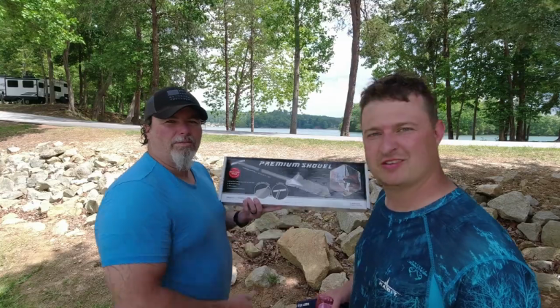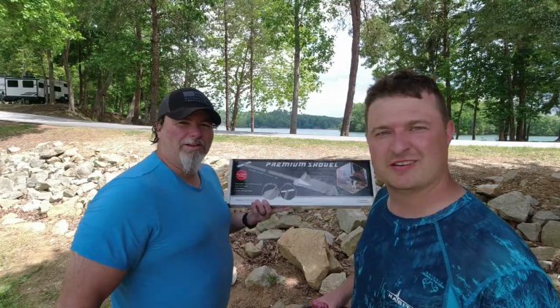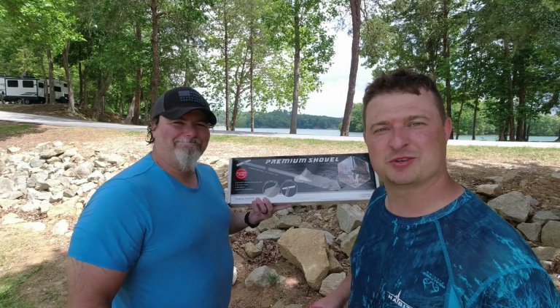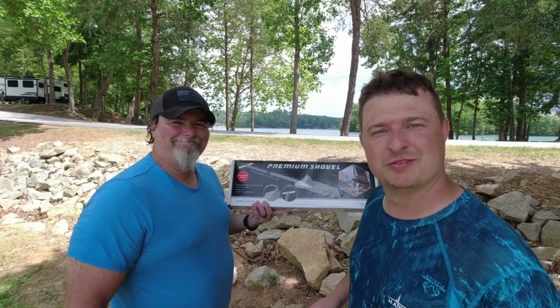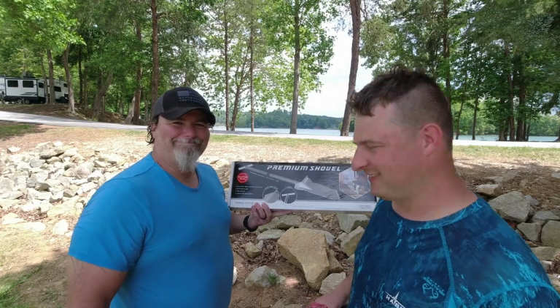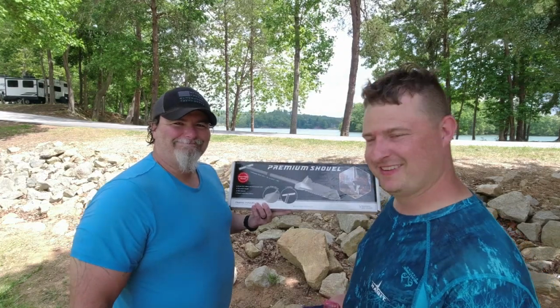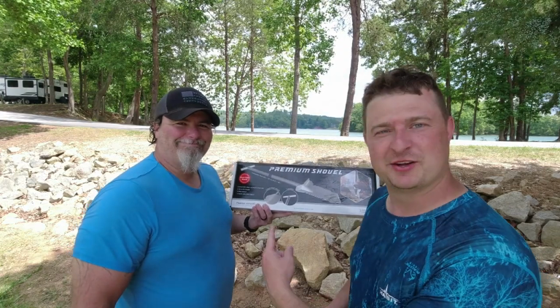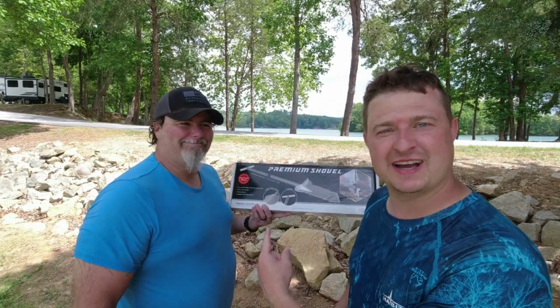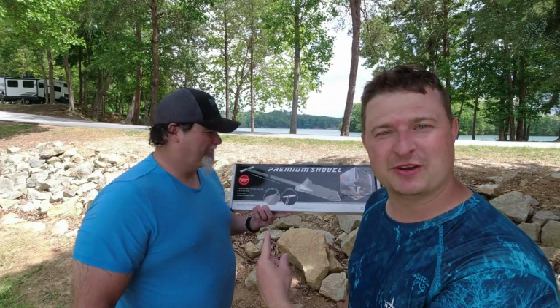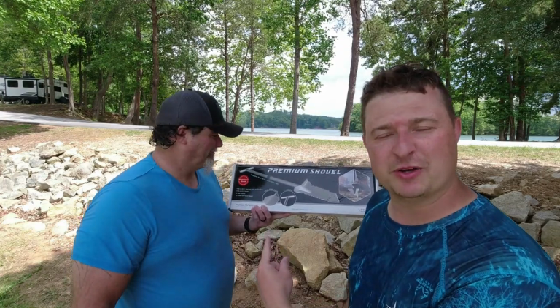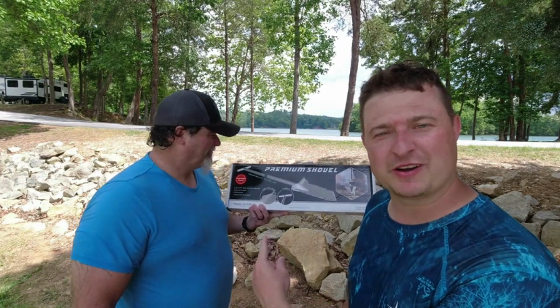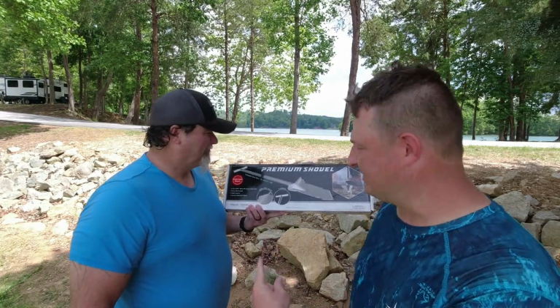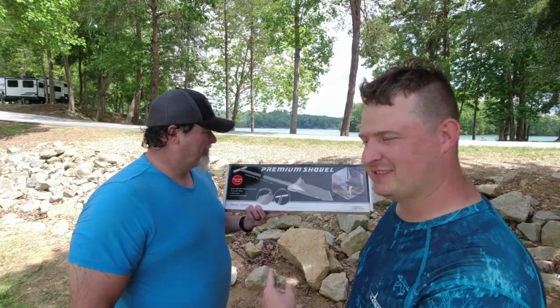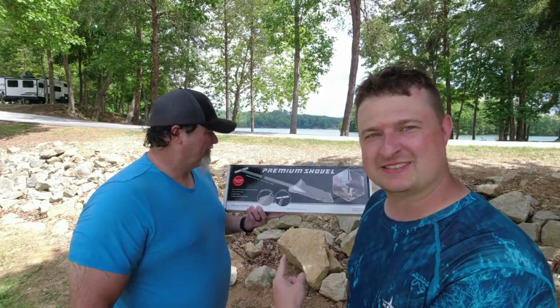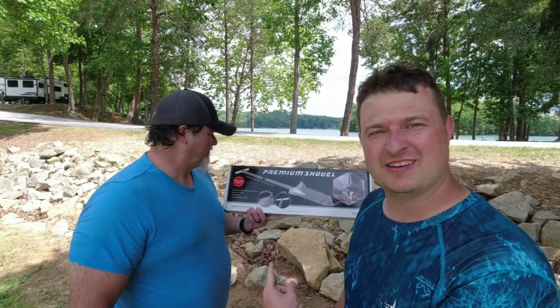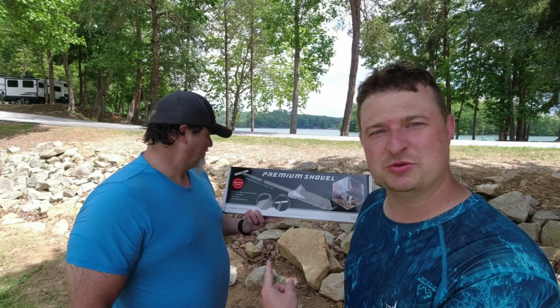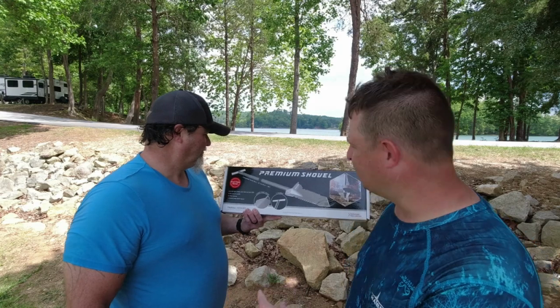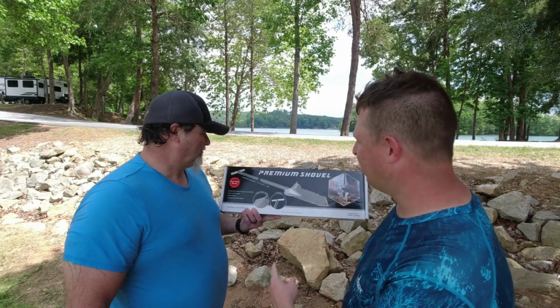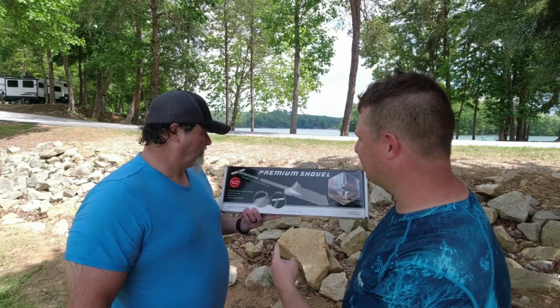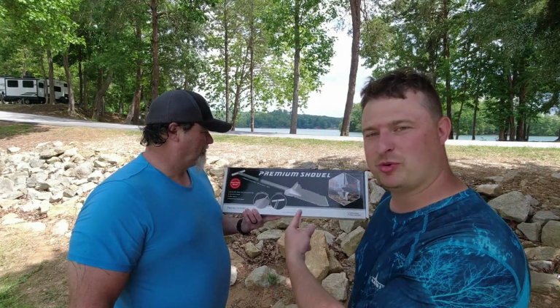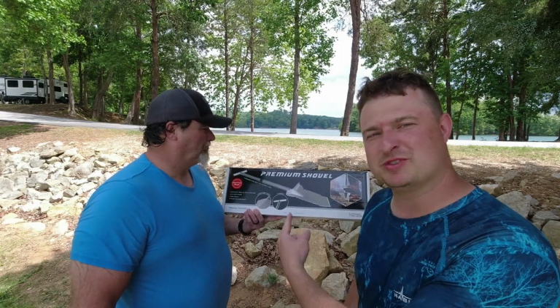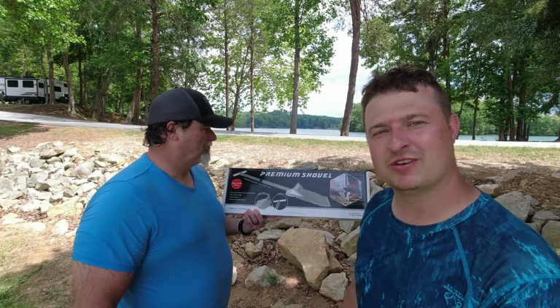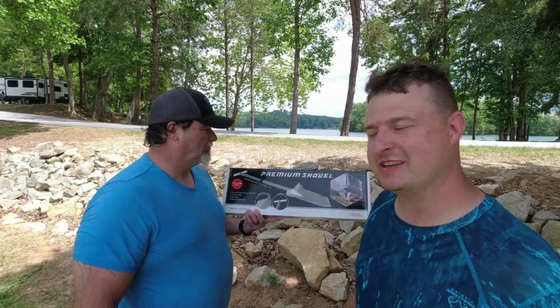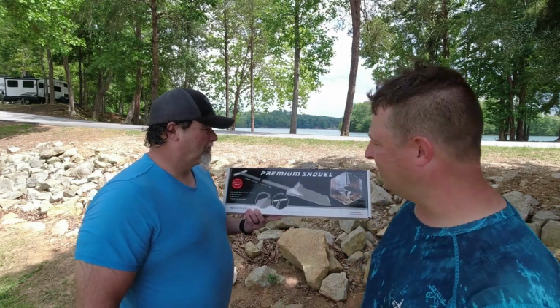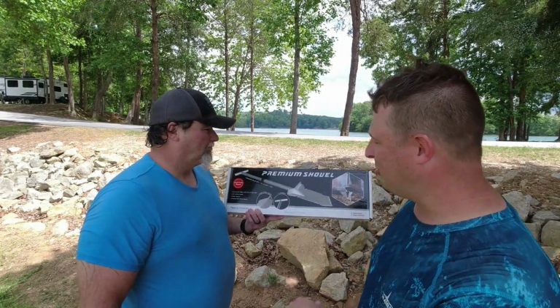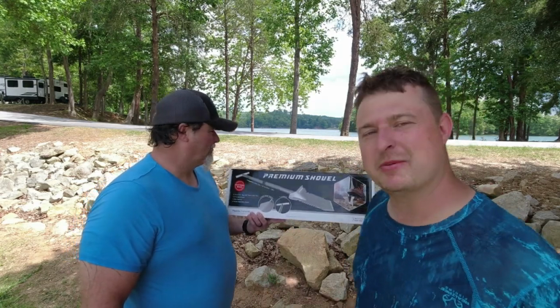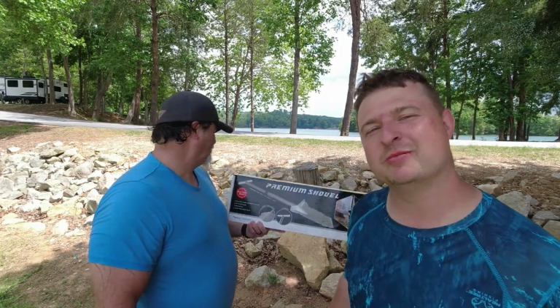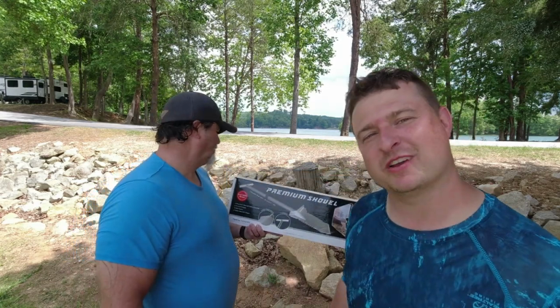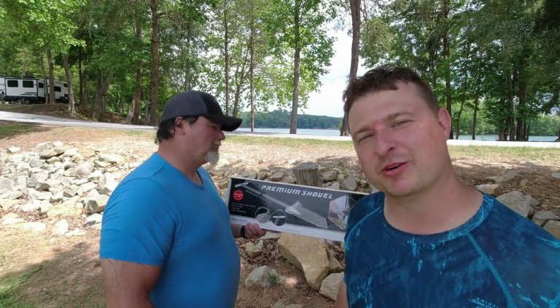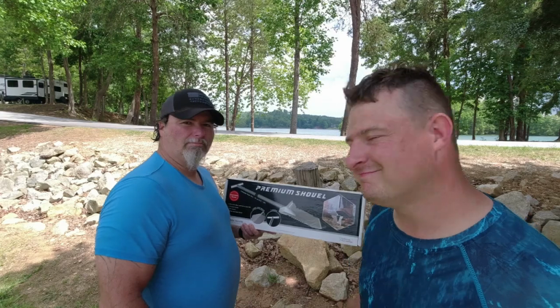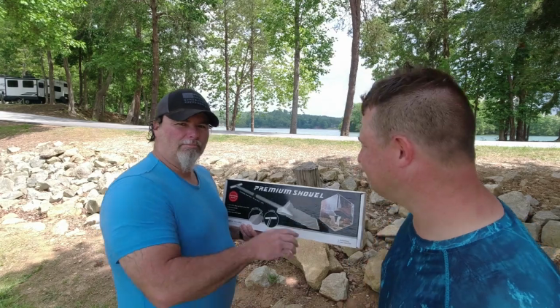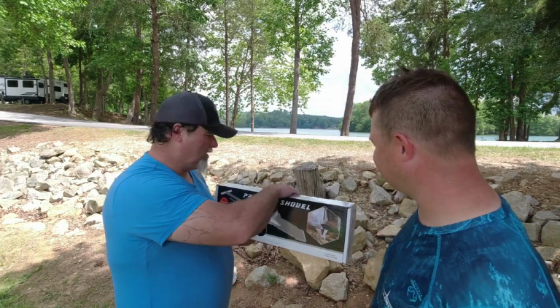What's up, what's going on. Chris got something here from Nocta Macro to test out and use, and that is their premium shovel. He's gonna open that baby up and we're gonna look at it real quick.